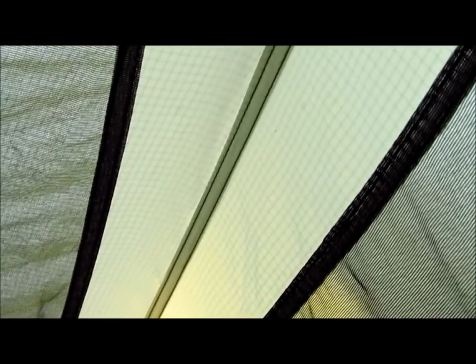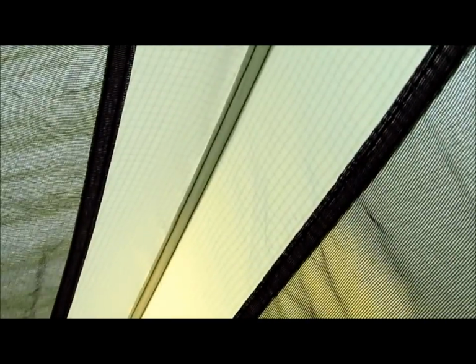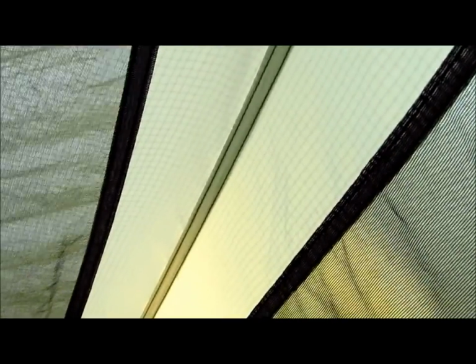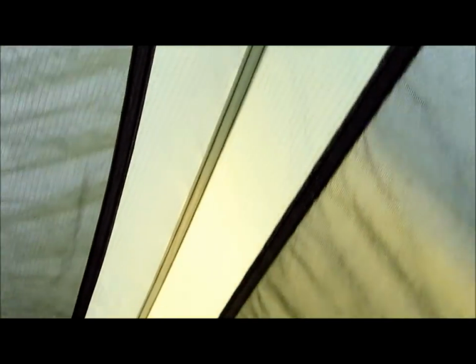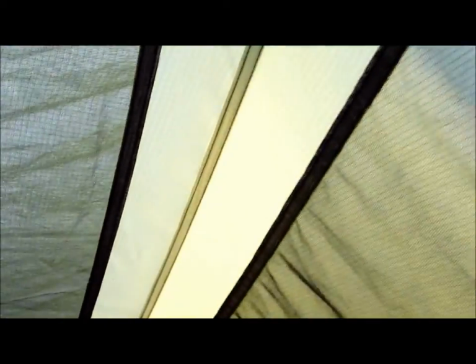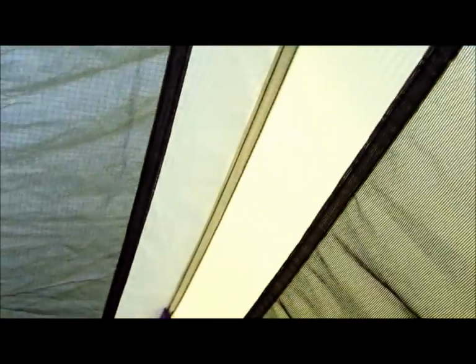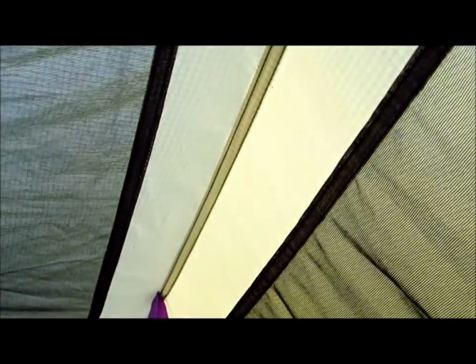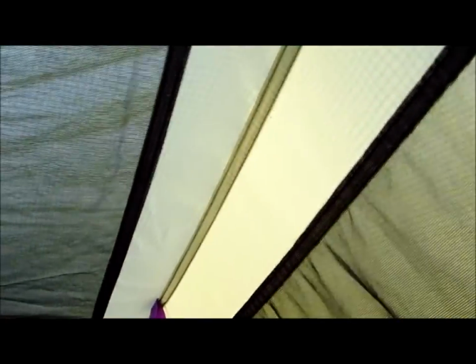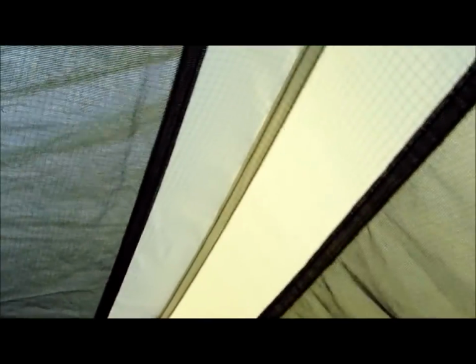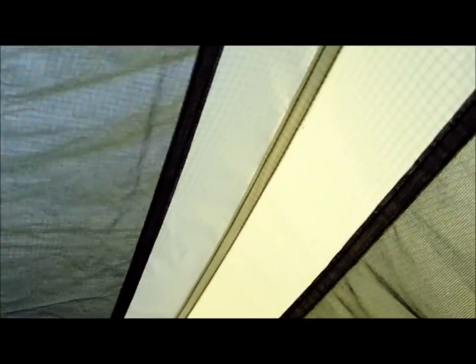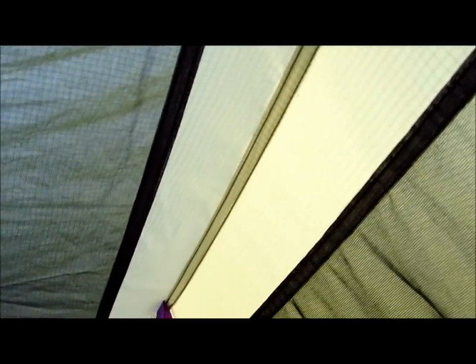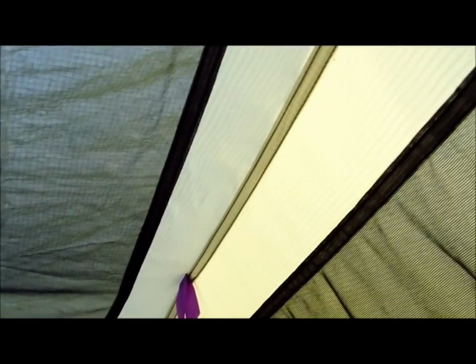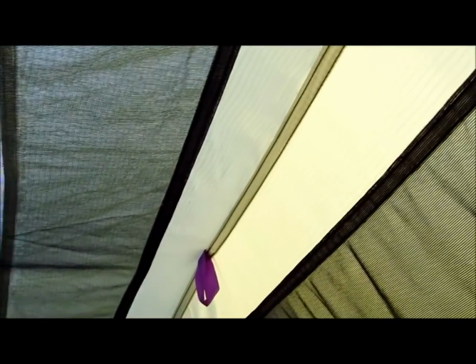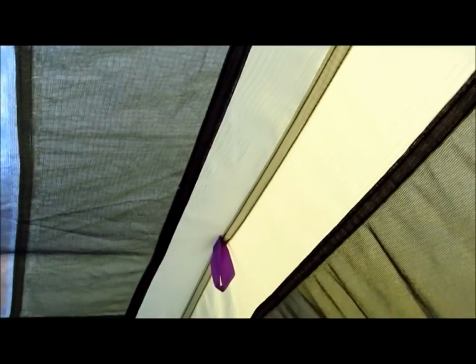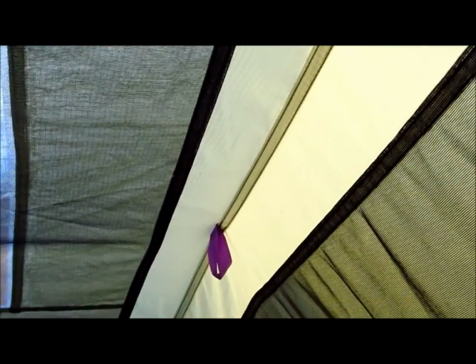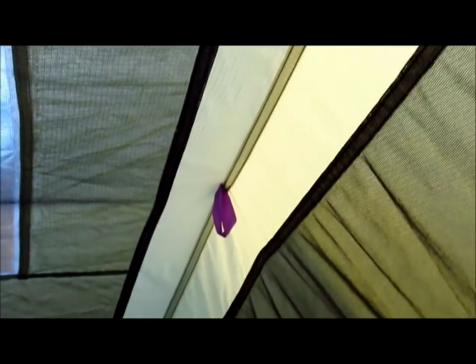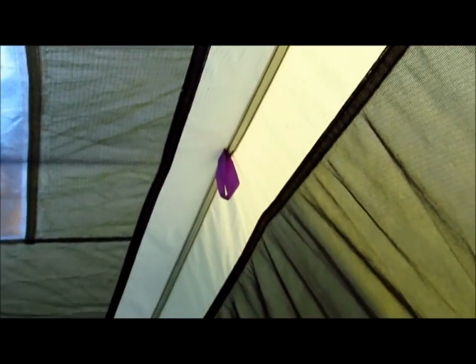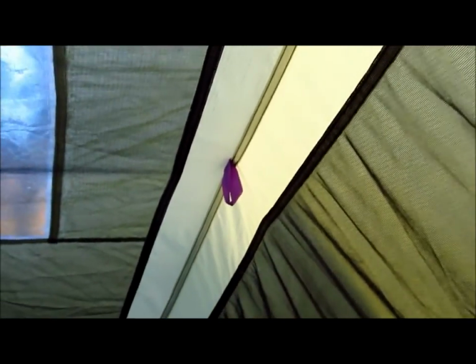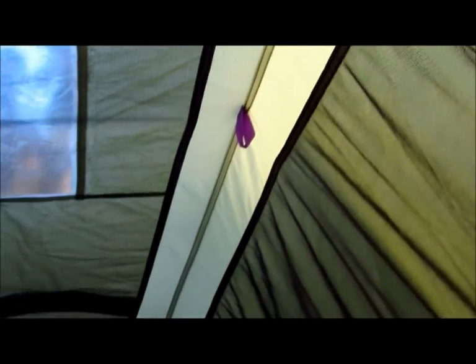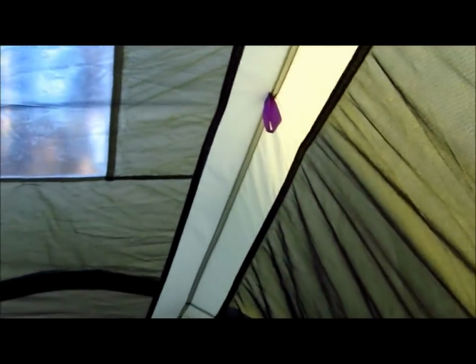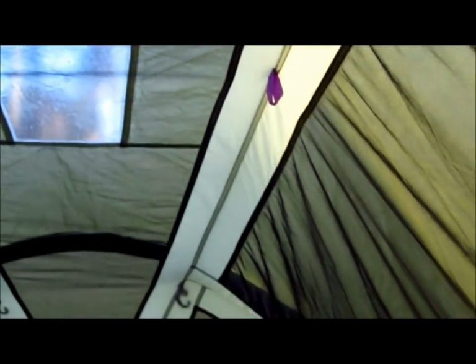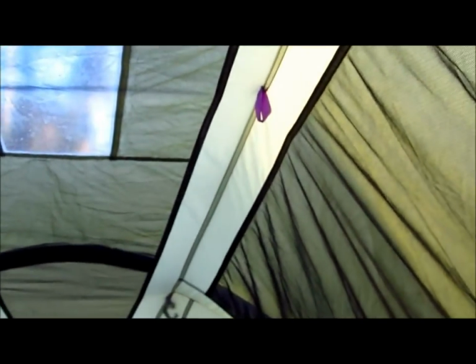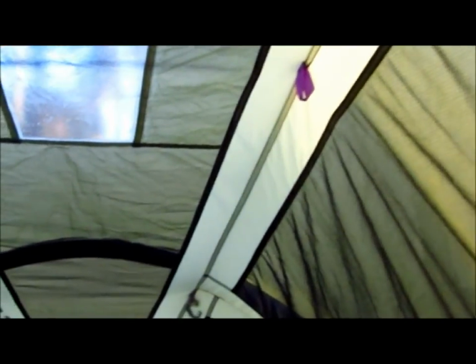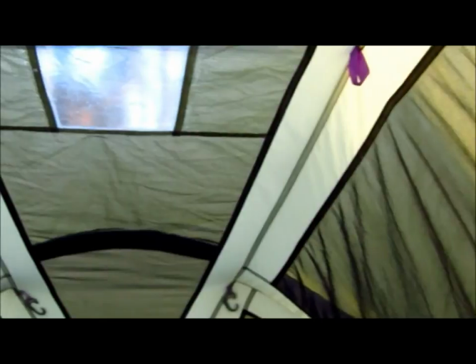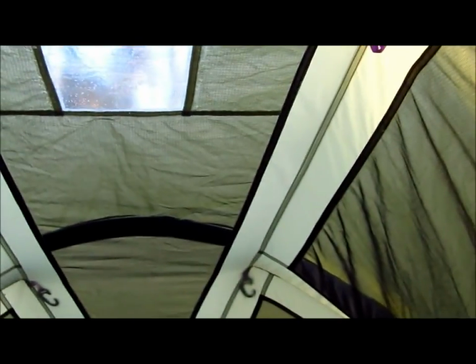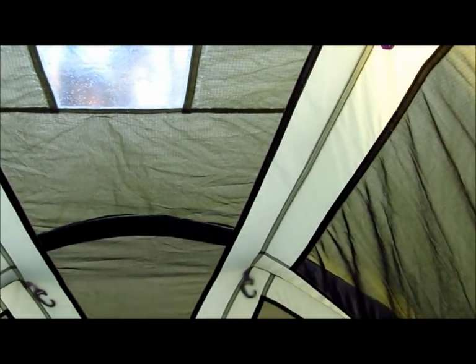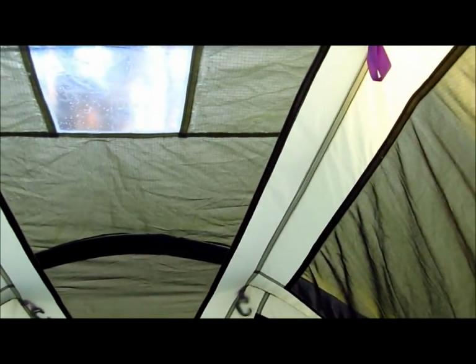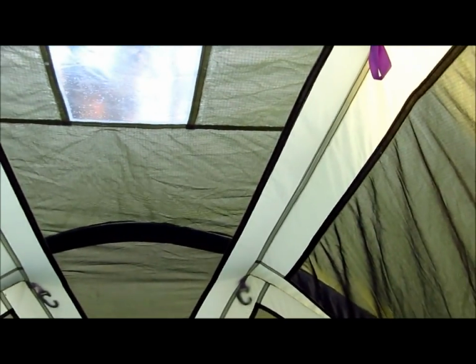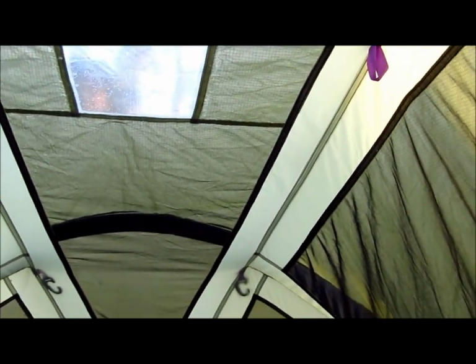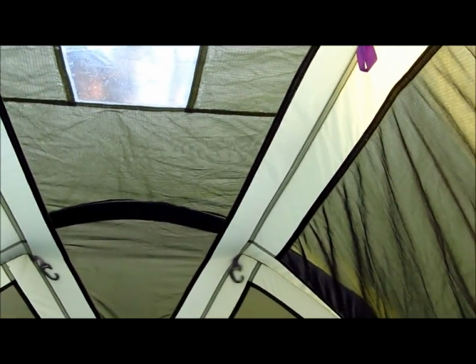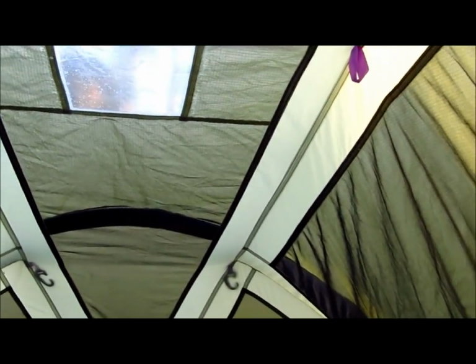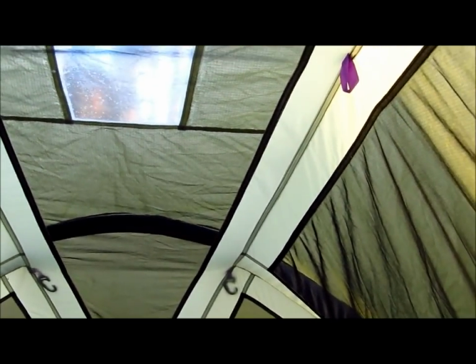I've read online that Mountain Hardware doesn't have replacement flies for their tents, so we resorted to getting a new tent after our last trip. We got a few leaks in the tent.